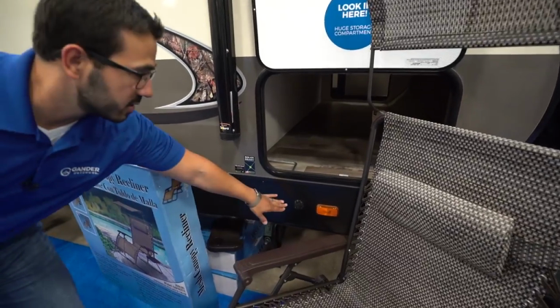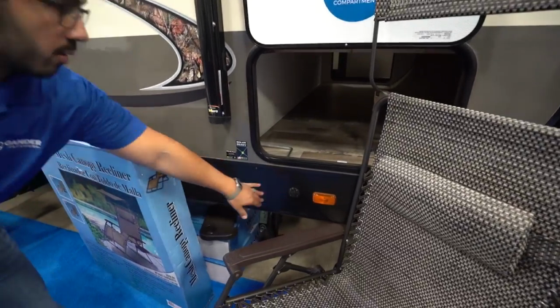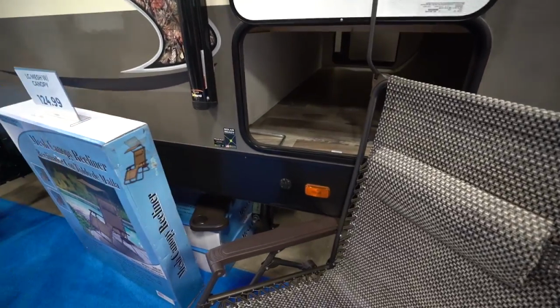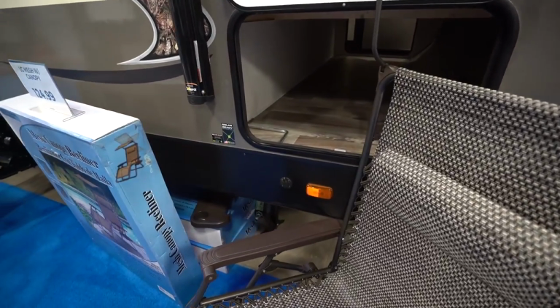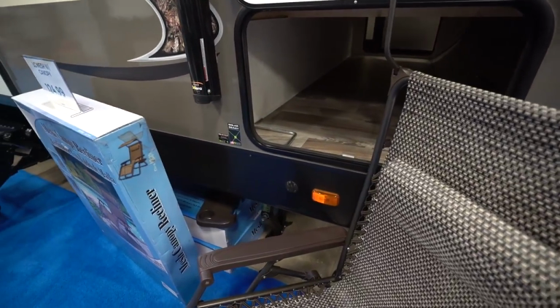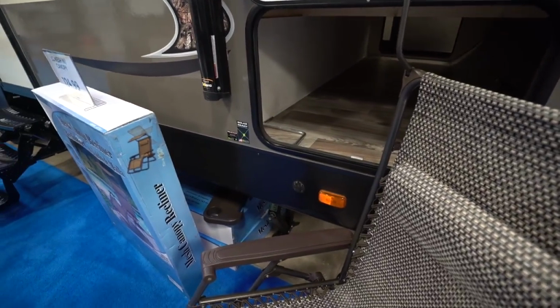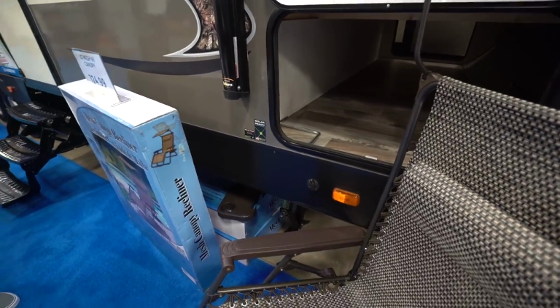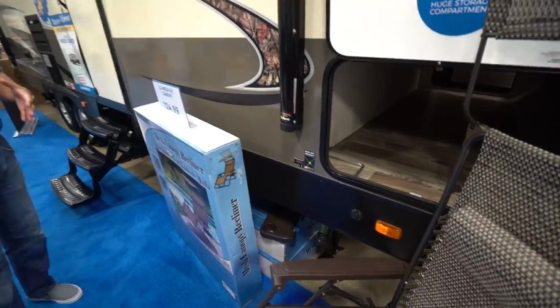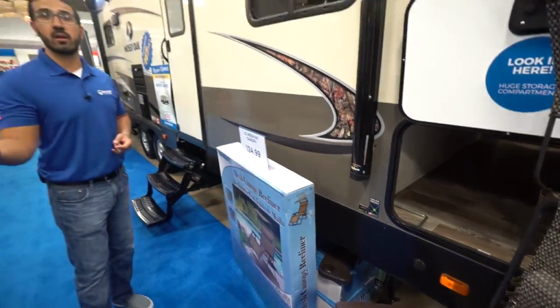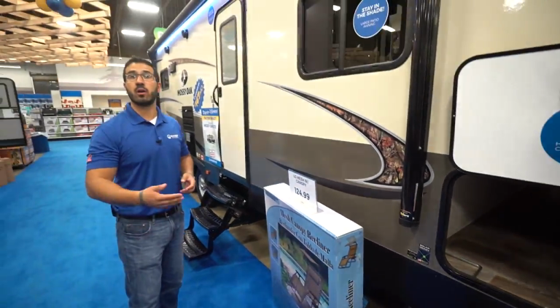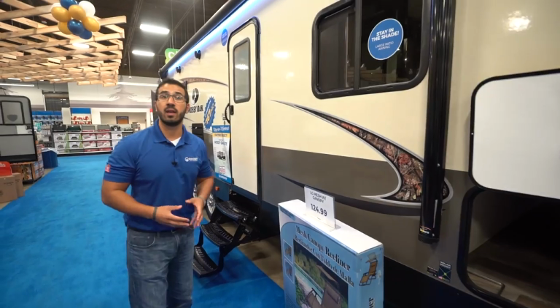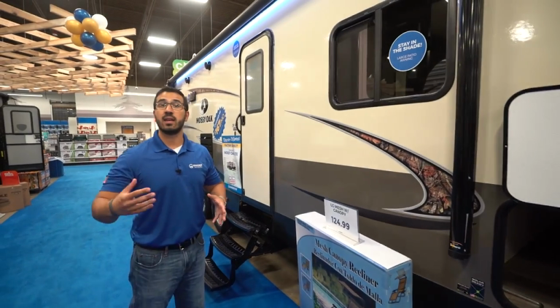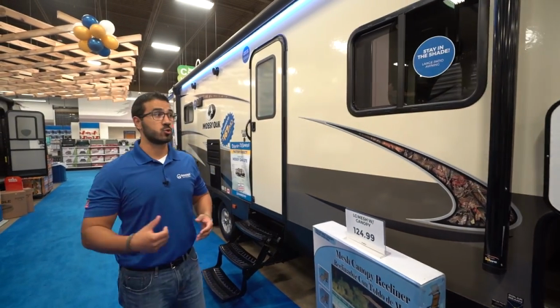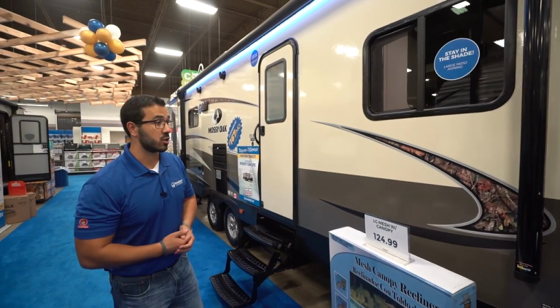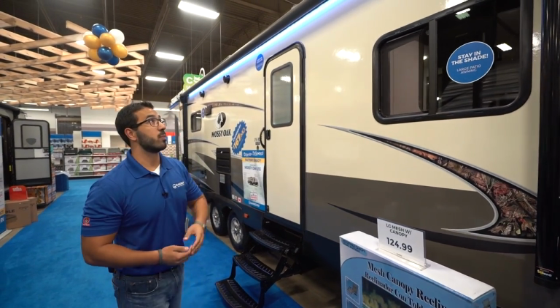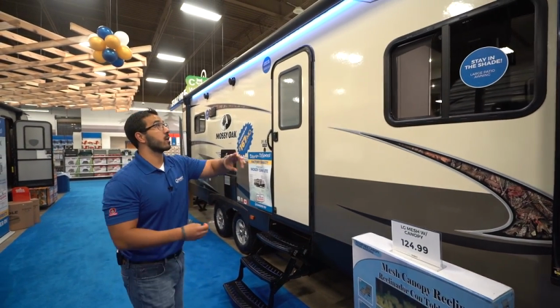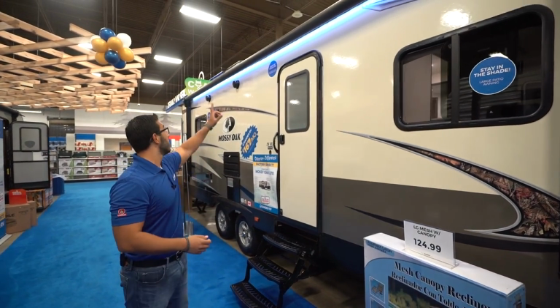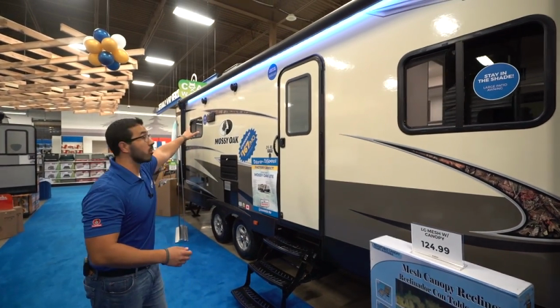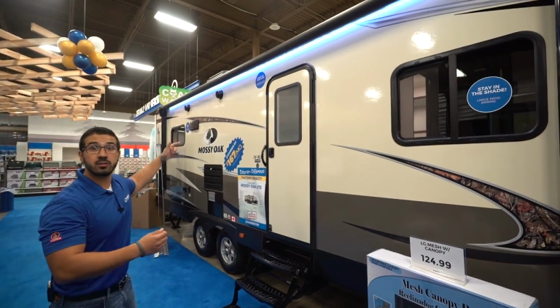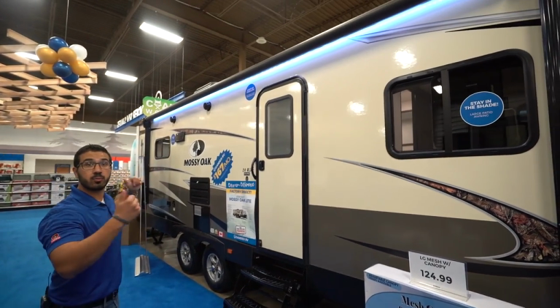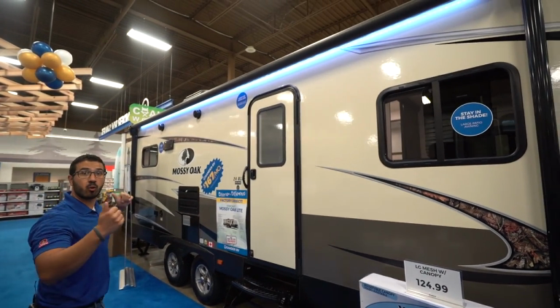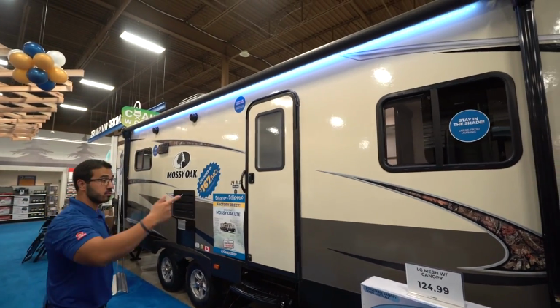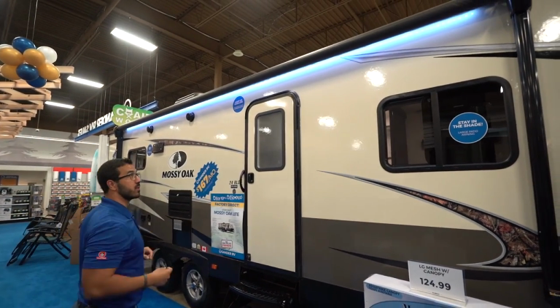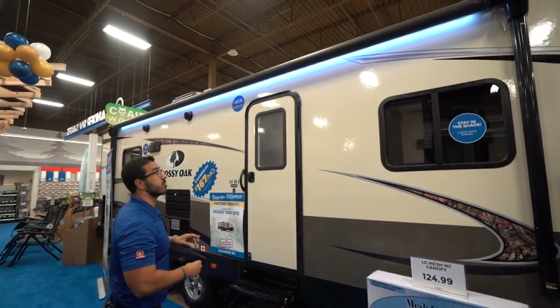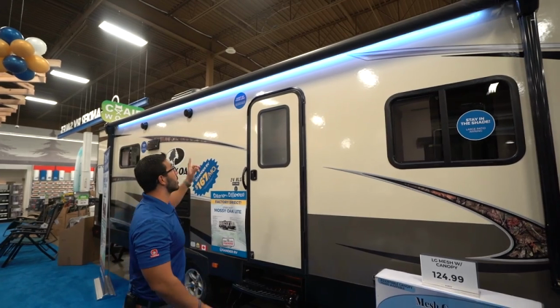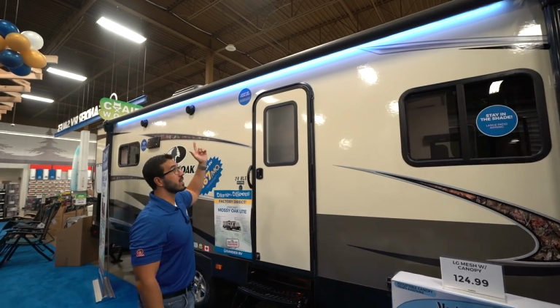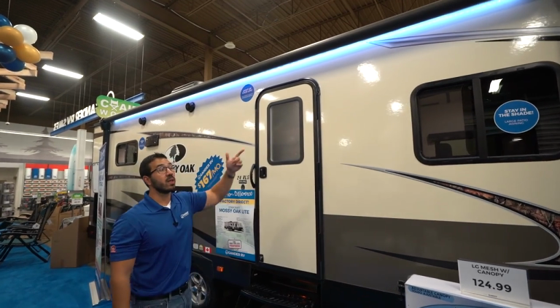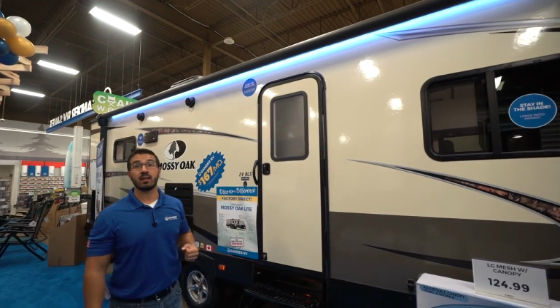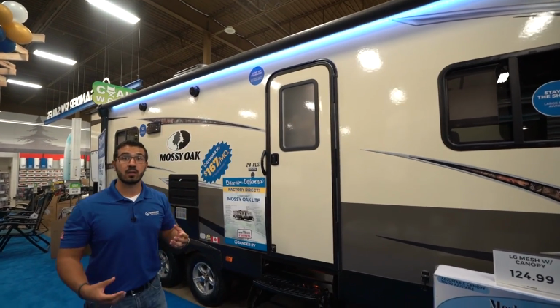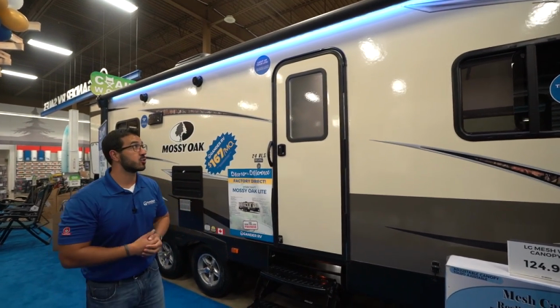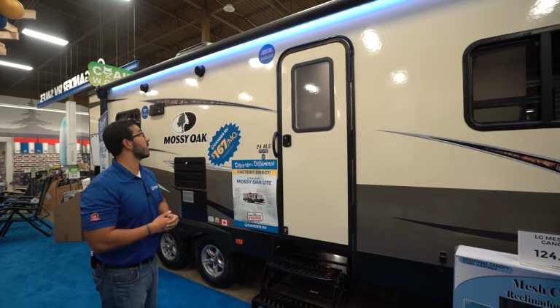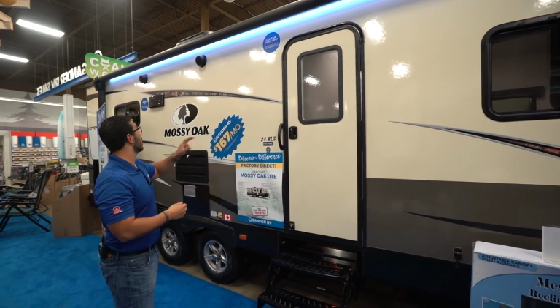You'll see your solar prep right there, so you can buy the portable panels, plug it in, and it will trickle charge your battery. Power awning — just touch a button to roll it out, same thing to have it go right back in, with an LED light strip on there as well.